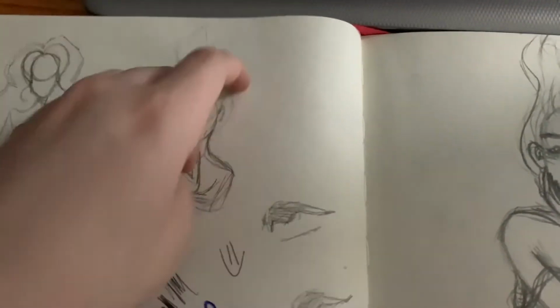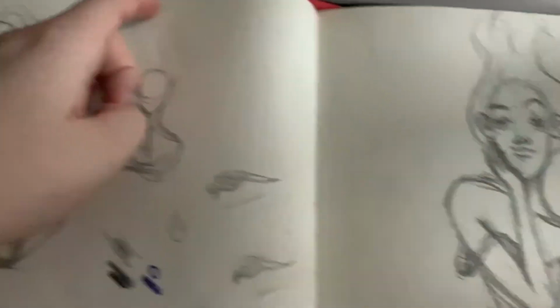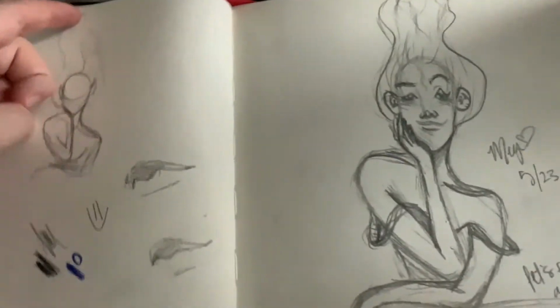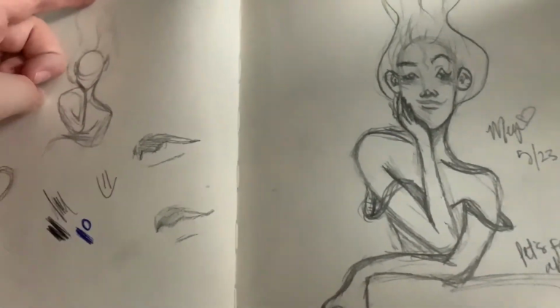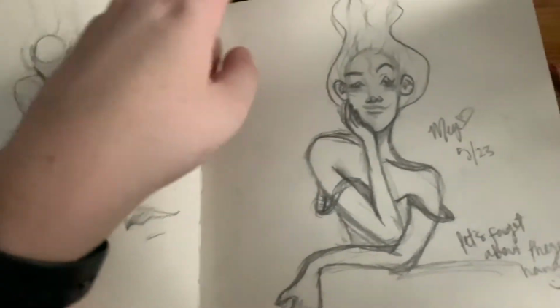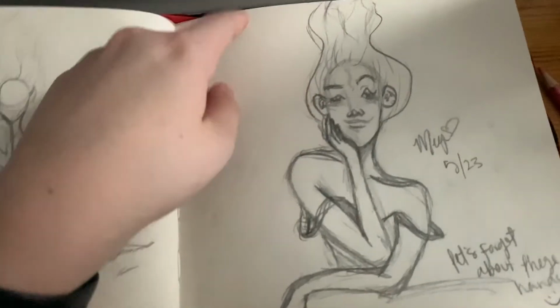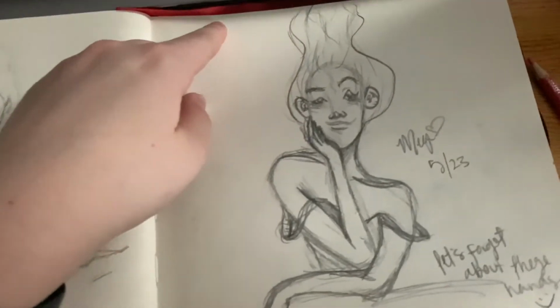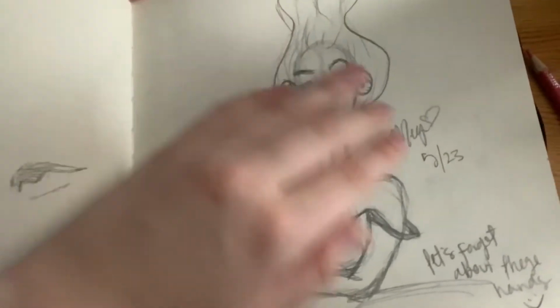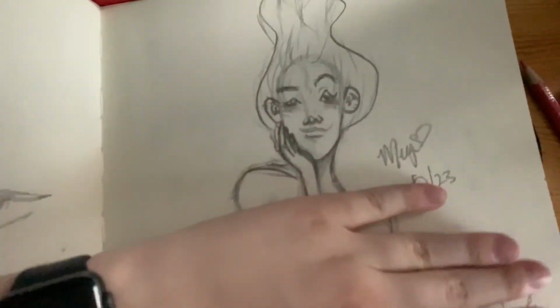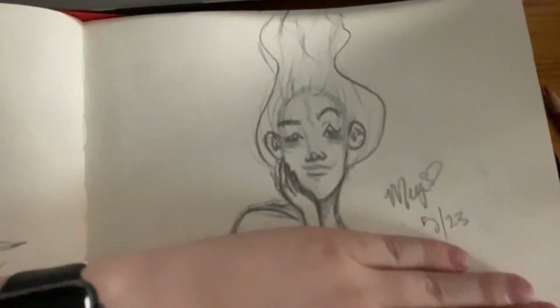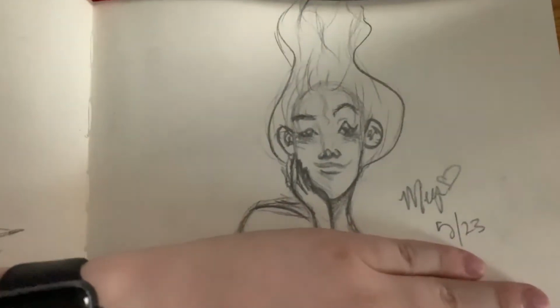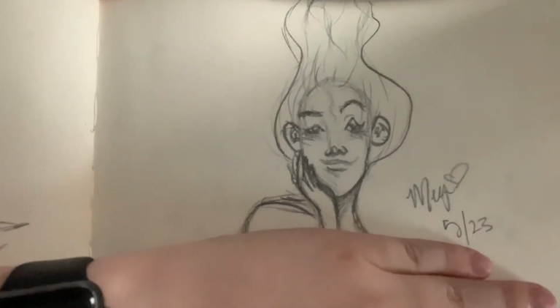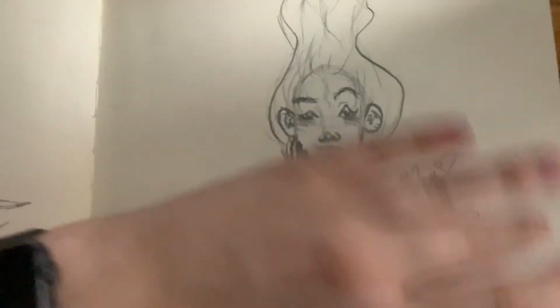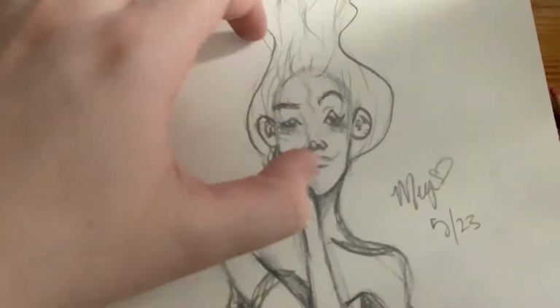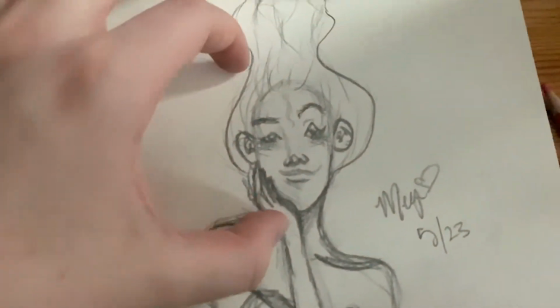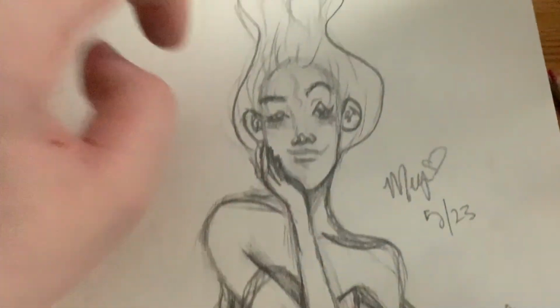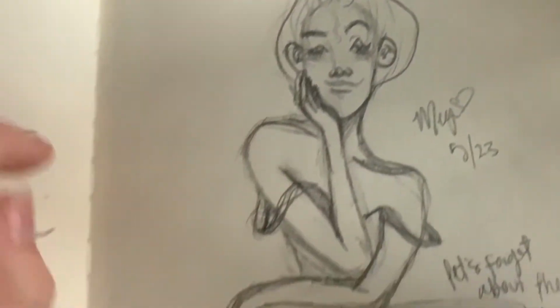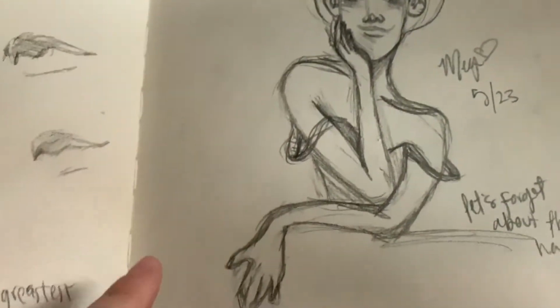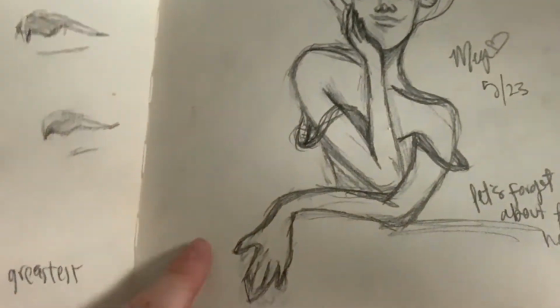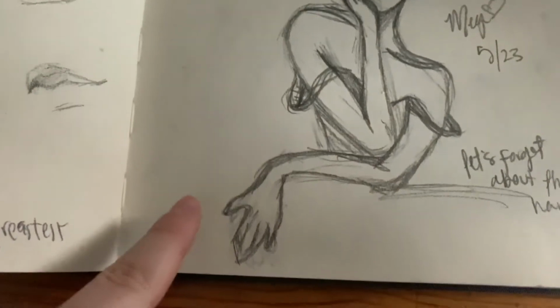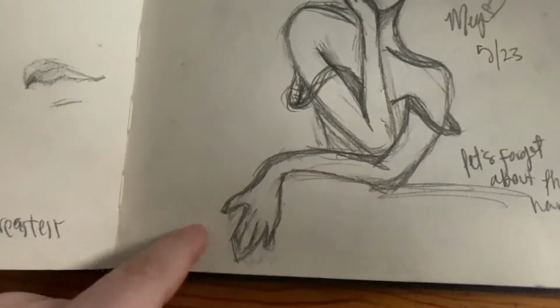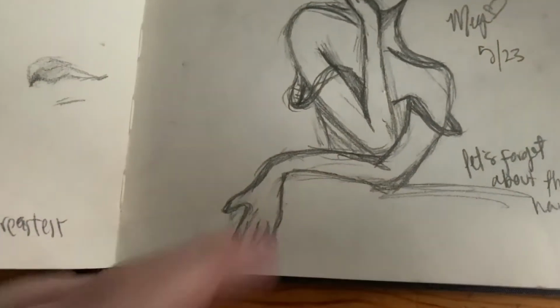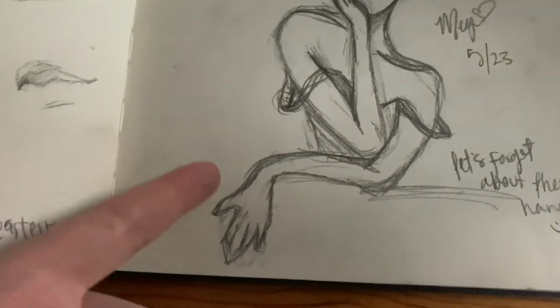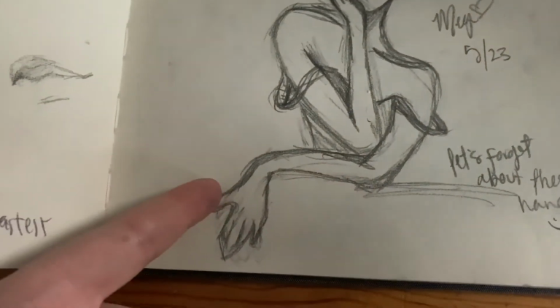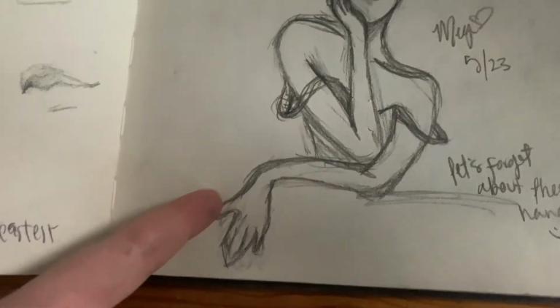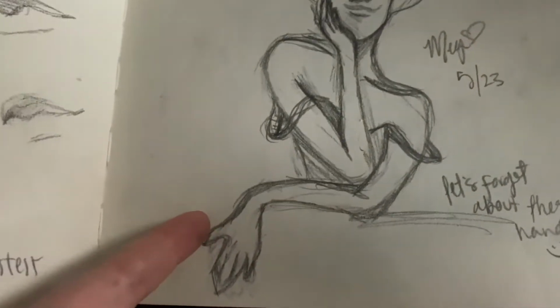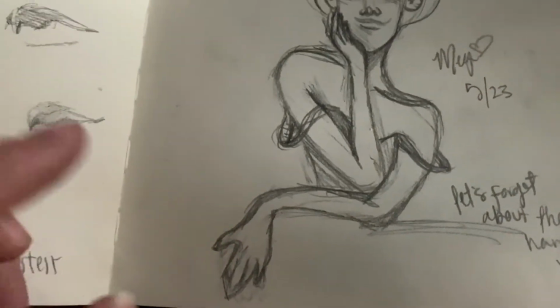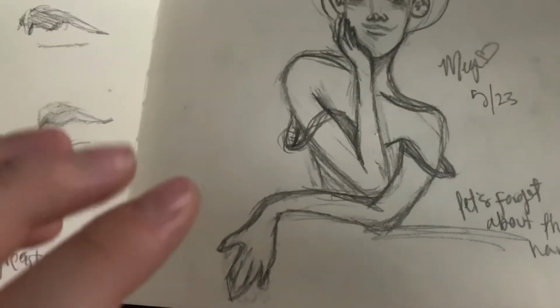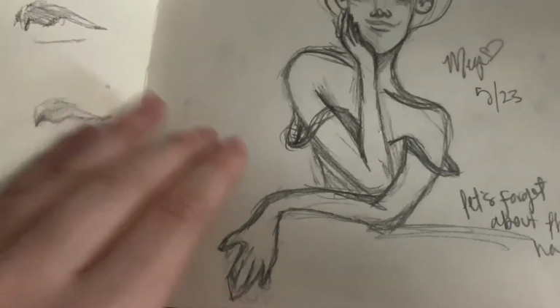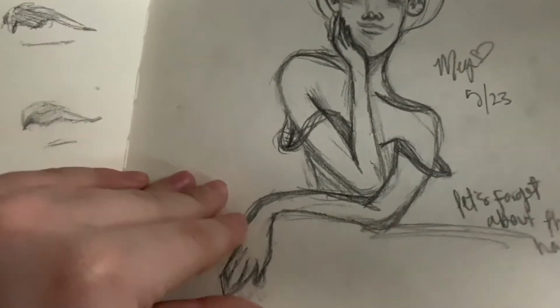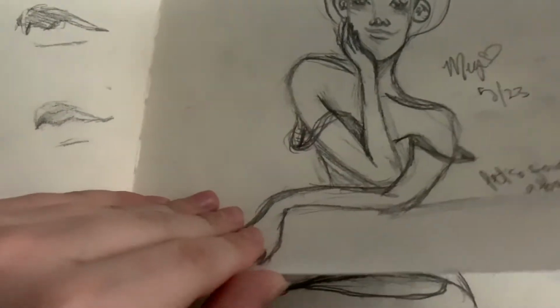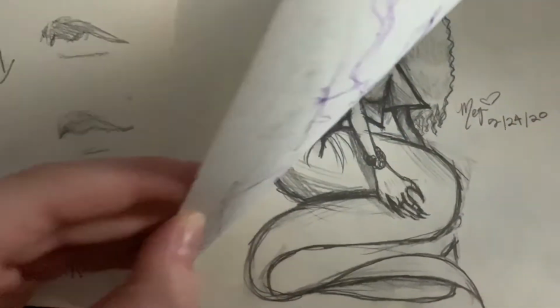That was a thumbnail. I kind of like this part and the face, but something went wrong with this hand — I don't know what happened honestly.